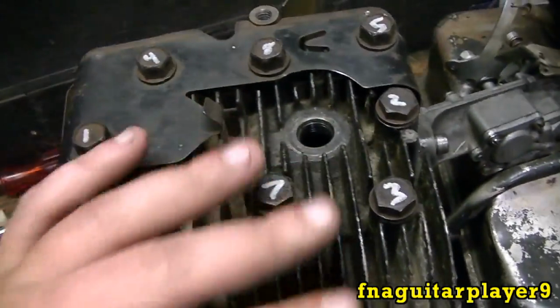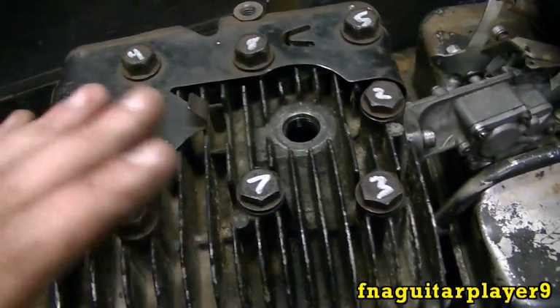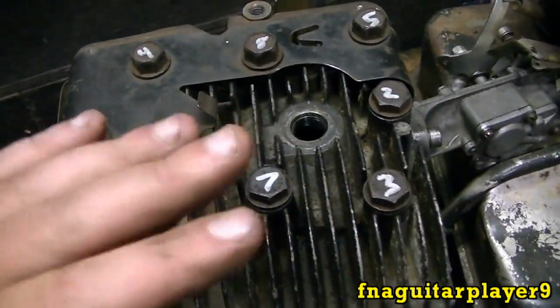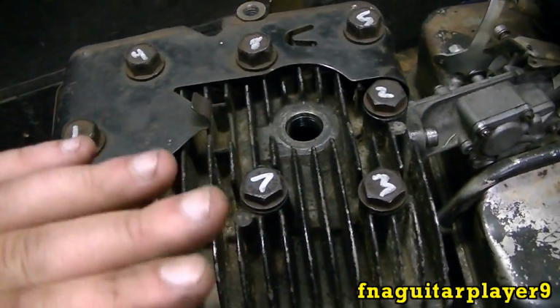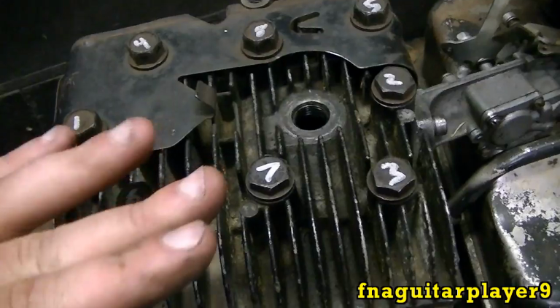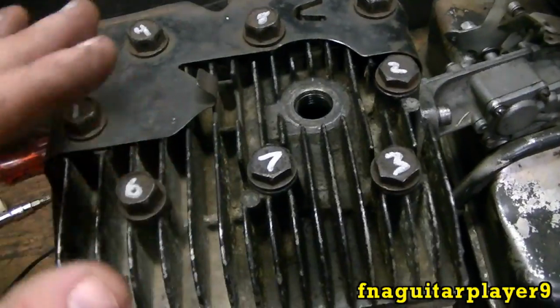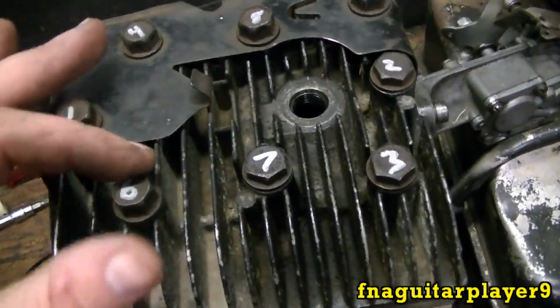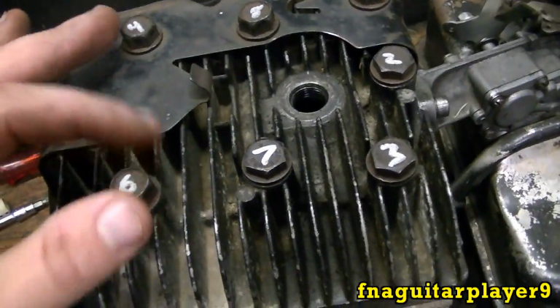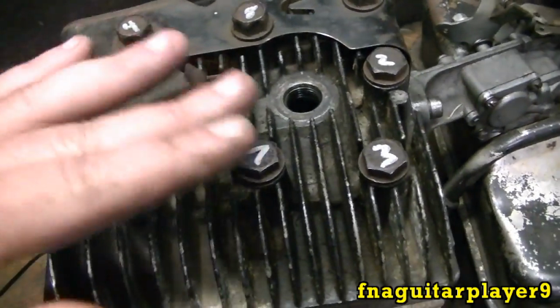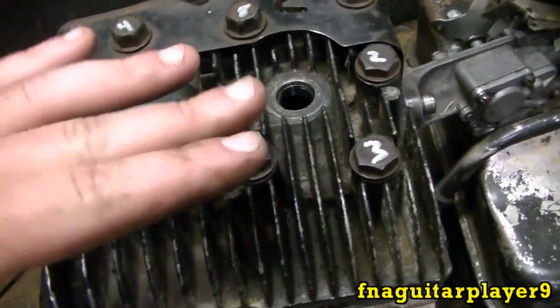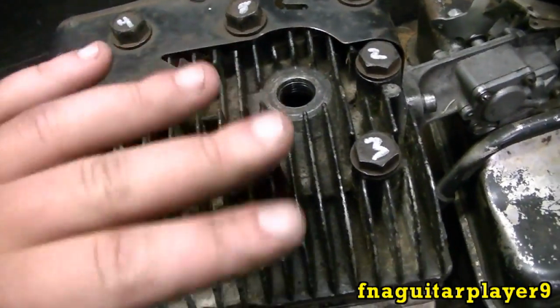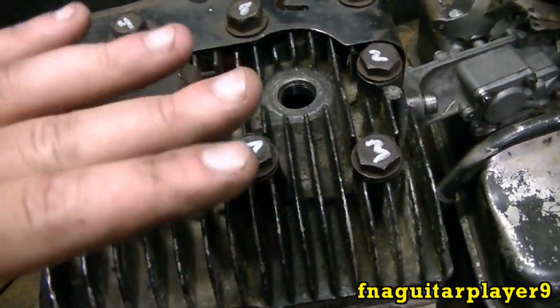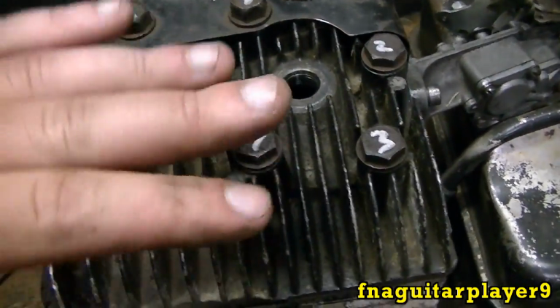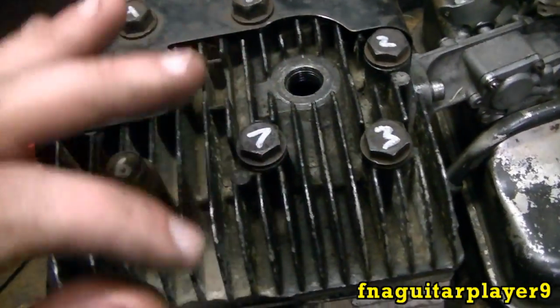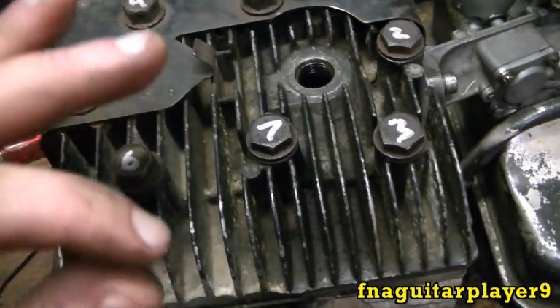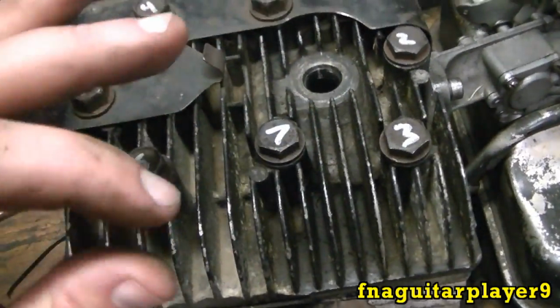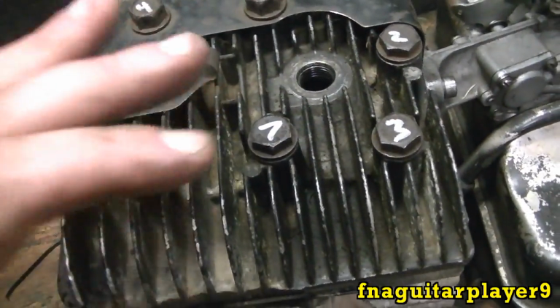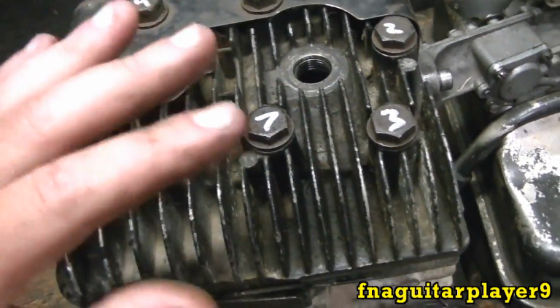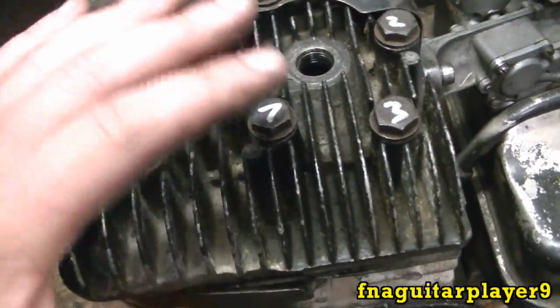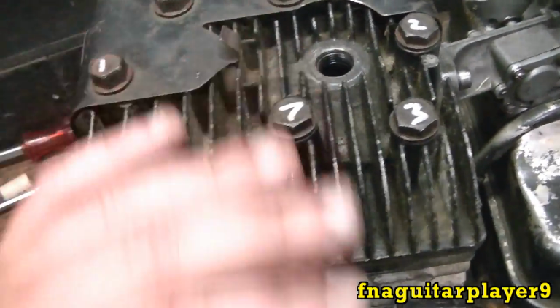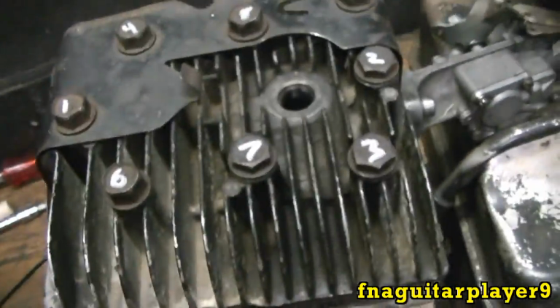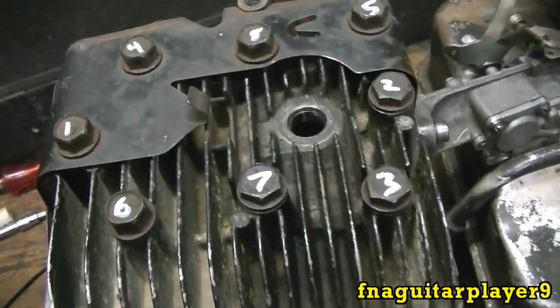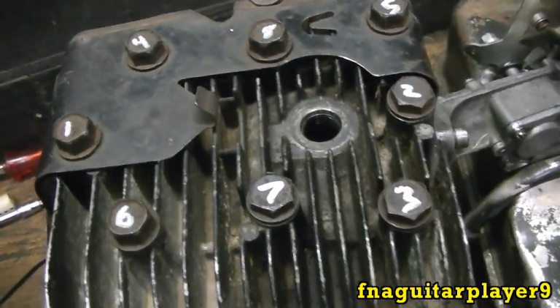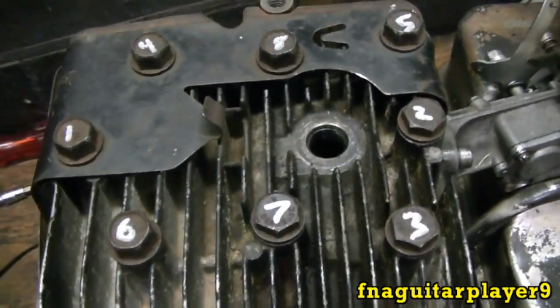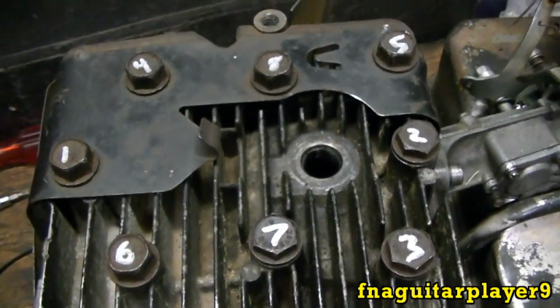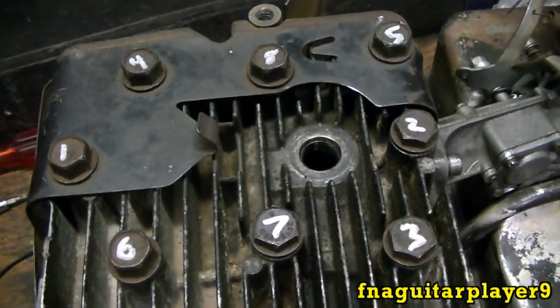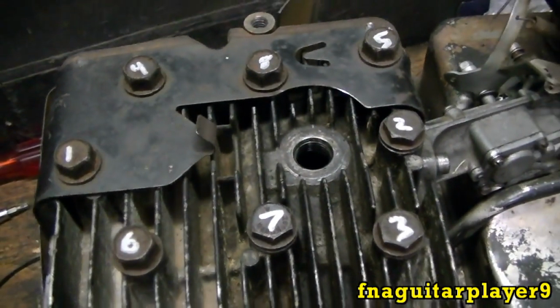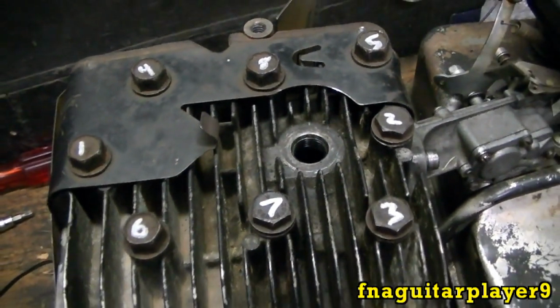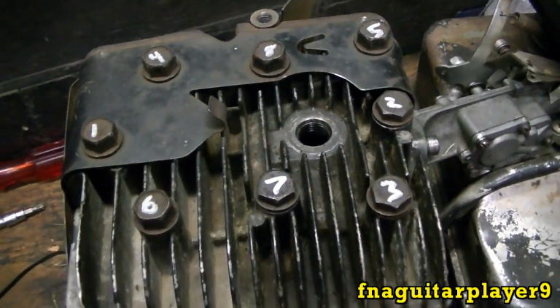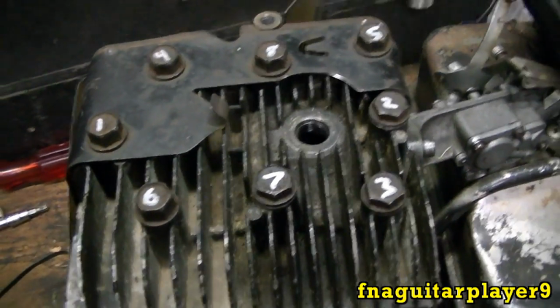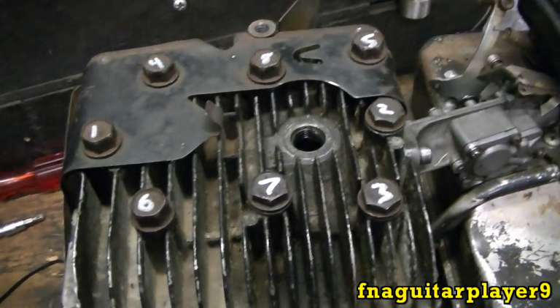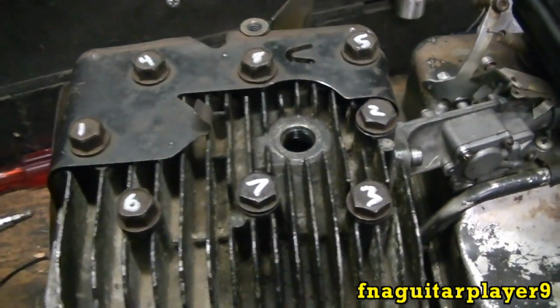You go around twice, because after you get all the tension on there it will loosen the other ones a little bit — your head gasket is compressing too. So you have to make up the compensation for it.